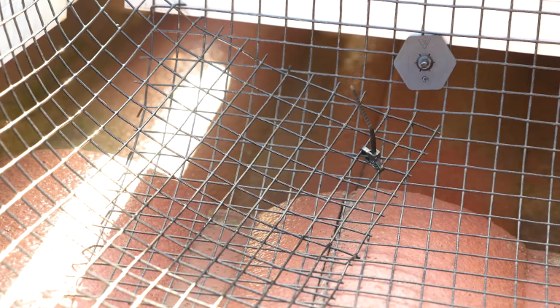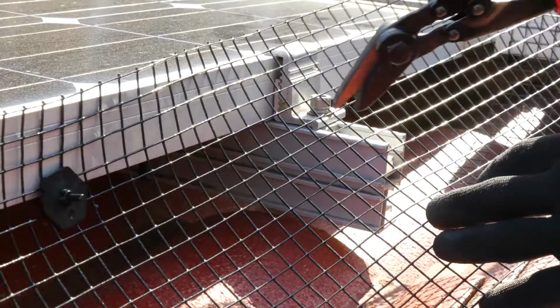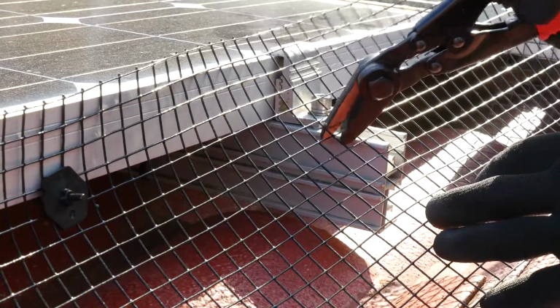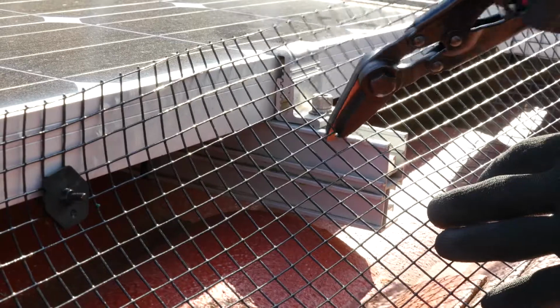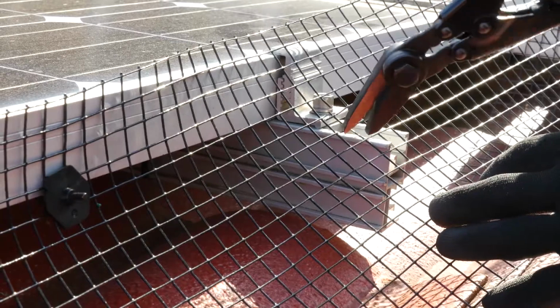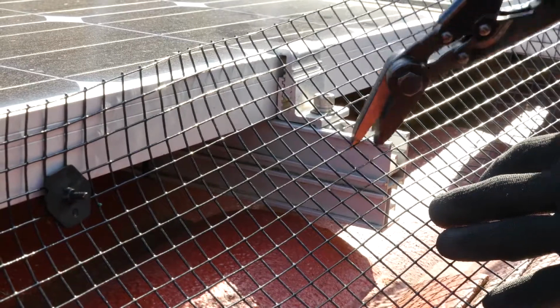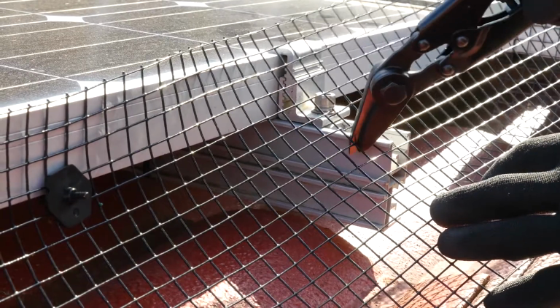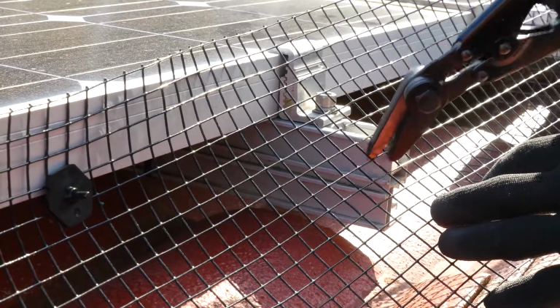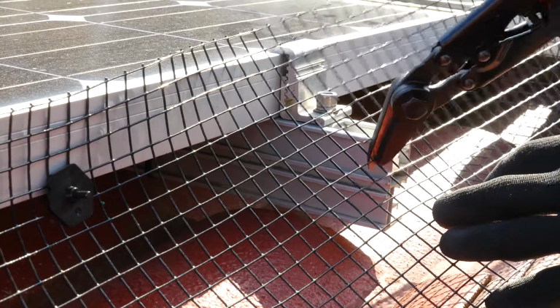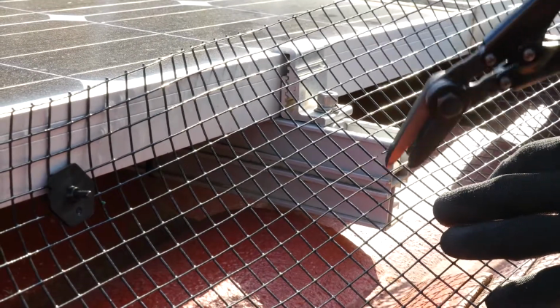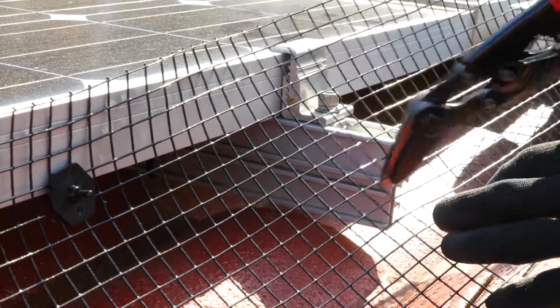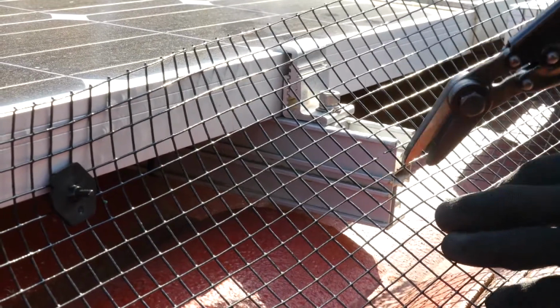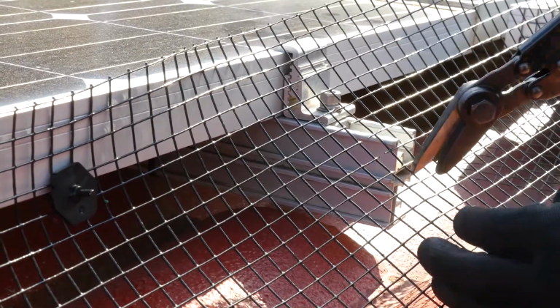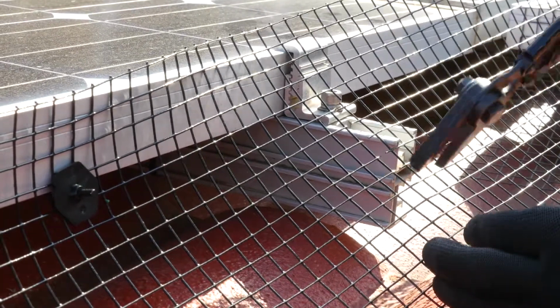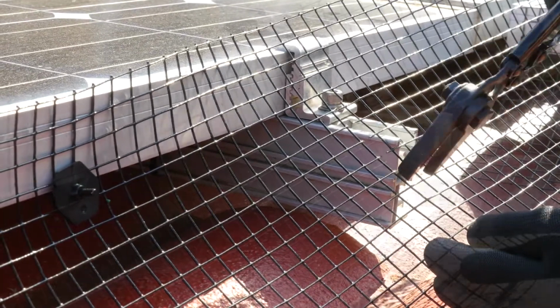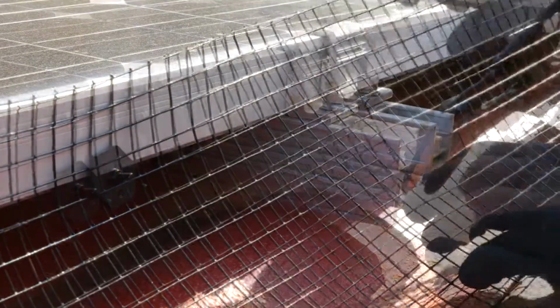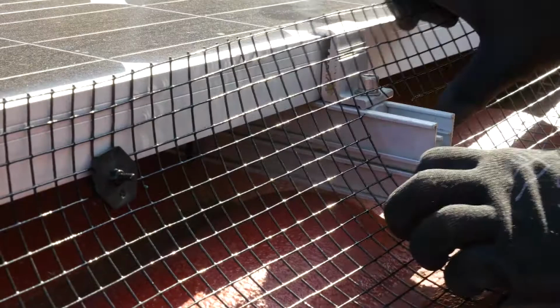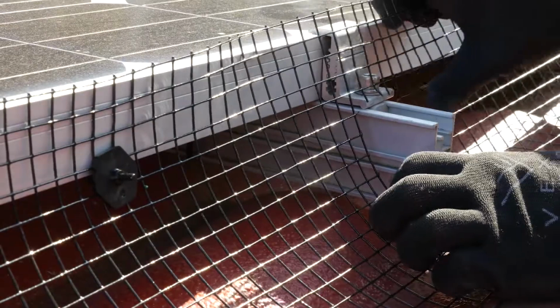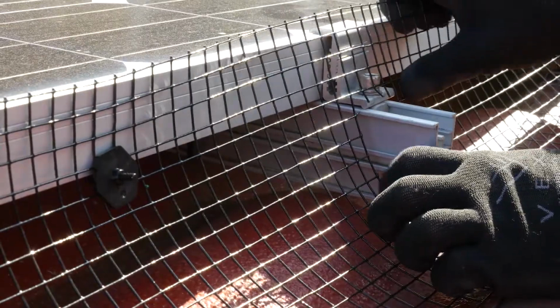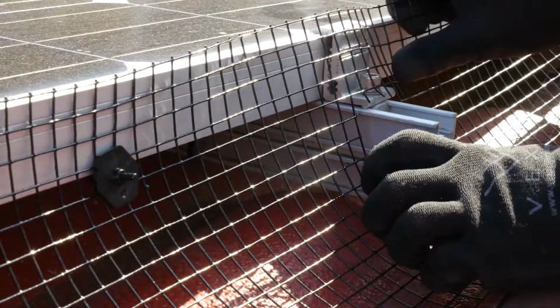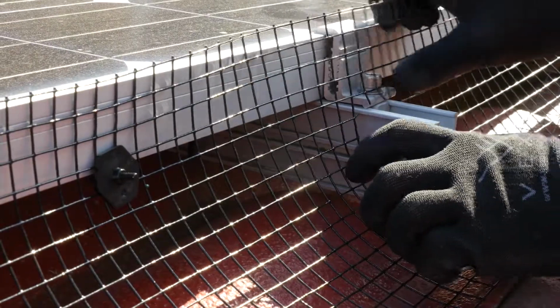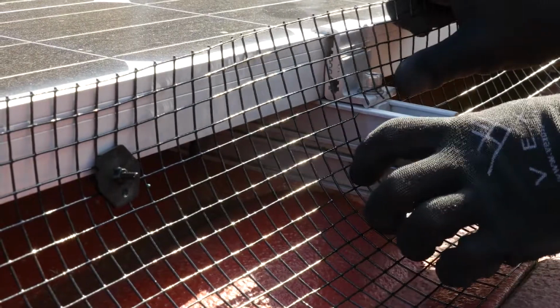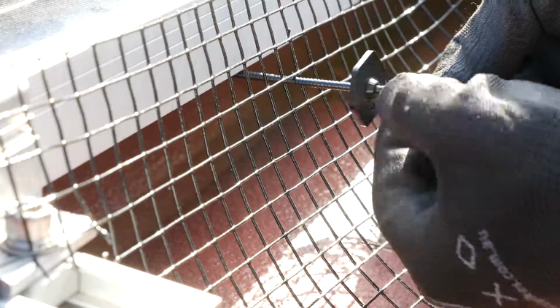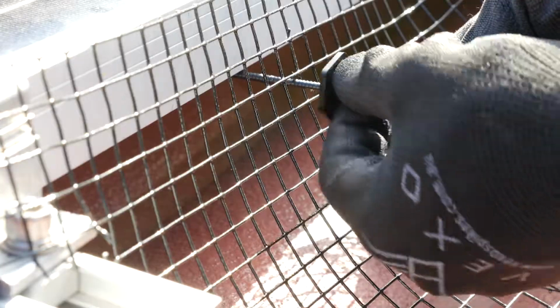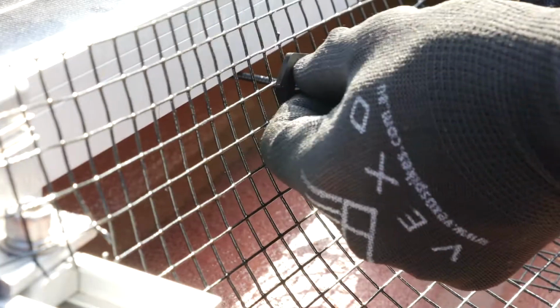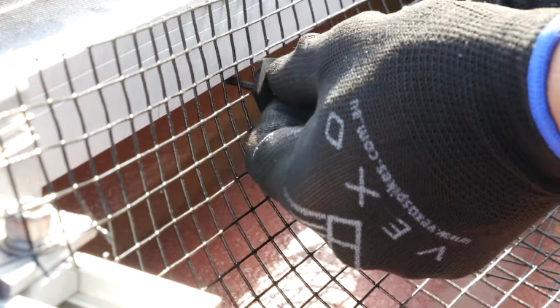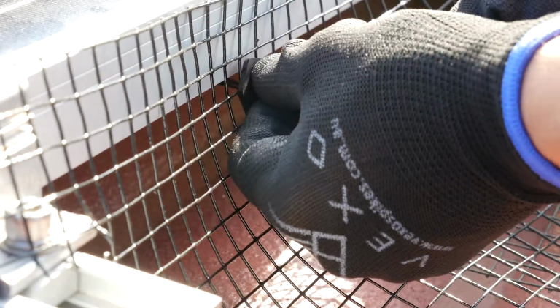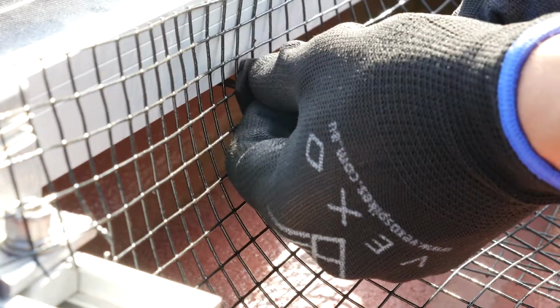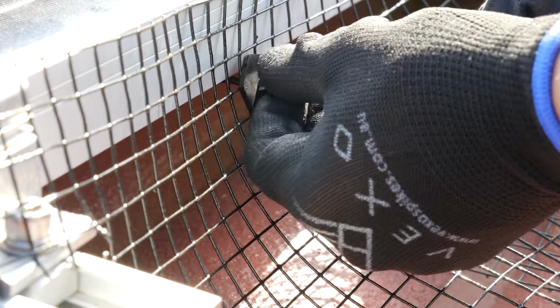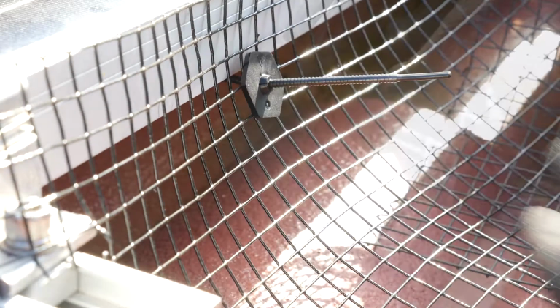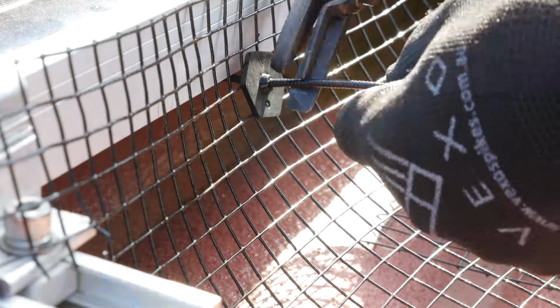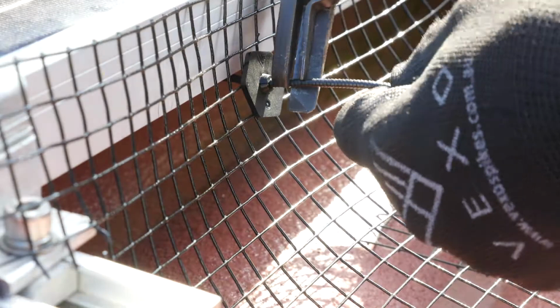Where the bracket frame protrudes out, cut out the matching shape in the mesh so it fits tightly through the frame without leaving gaps for pests to enter. Ensure the fastening clips are positioned close by for a secure hold.